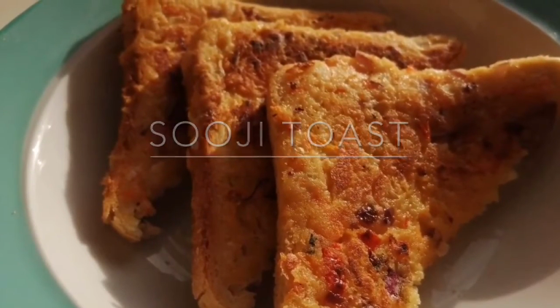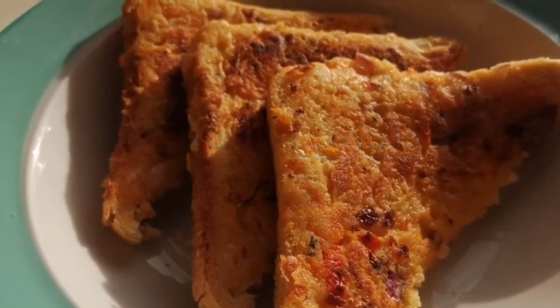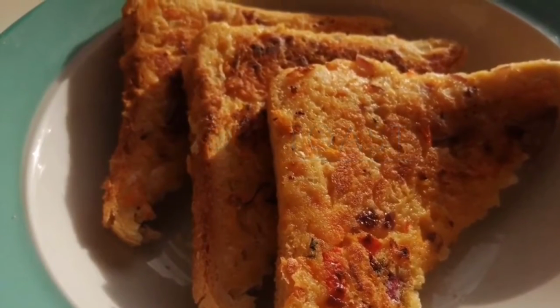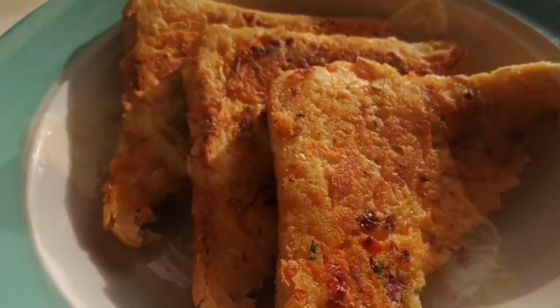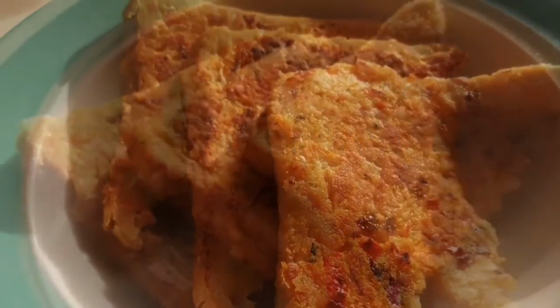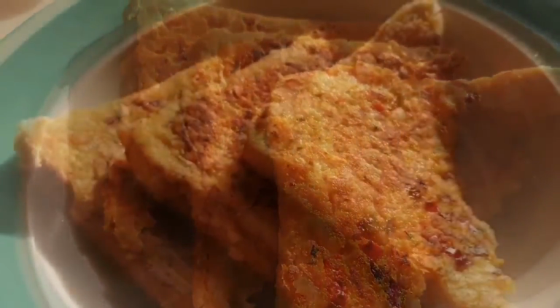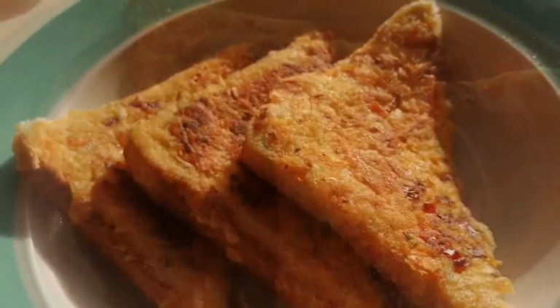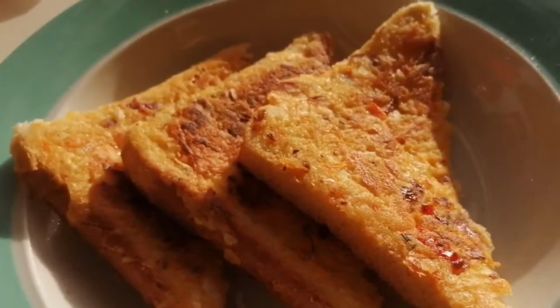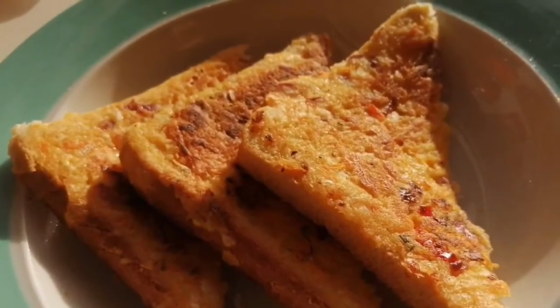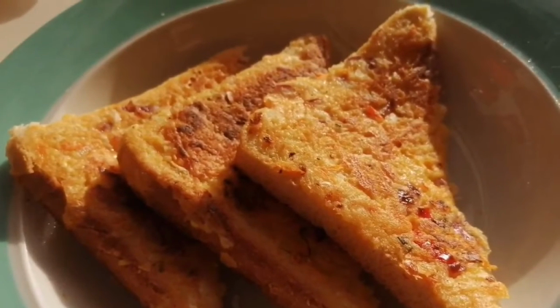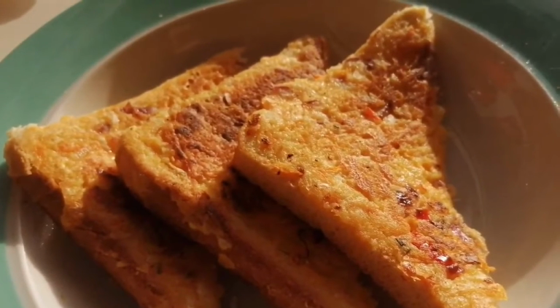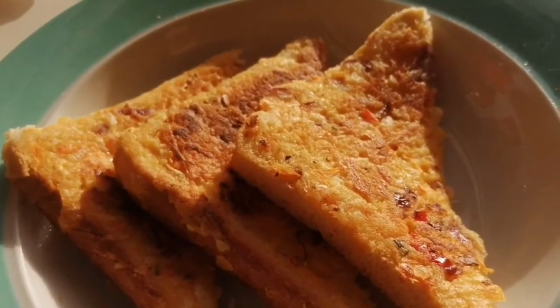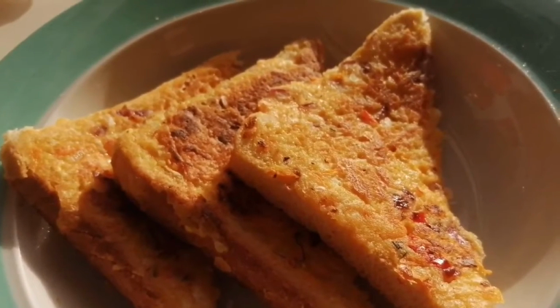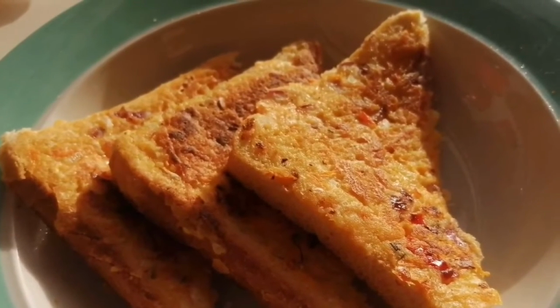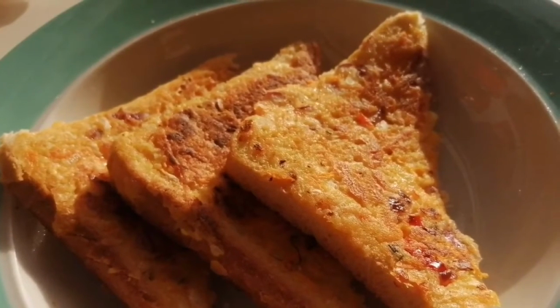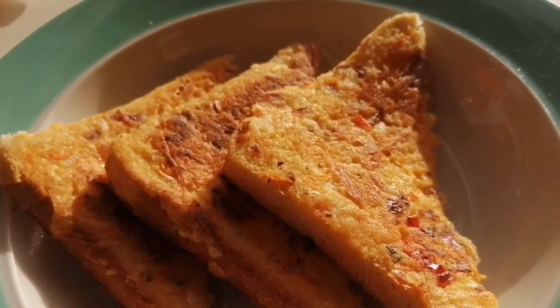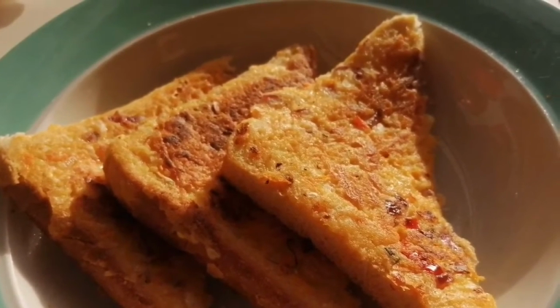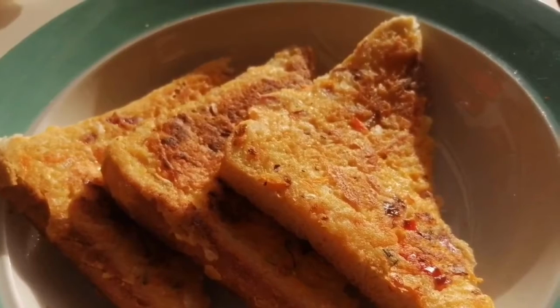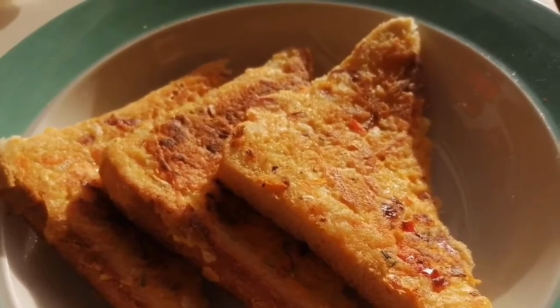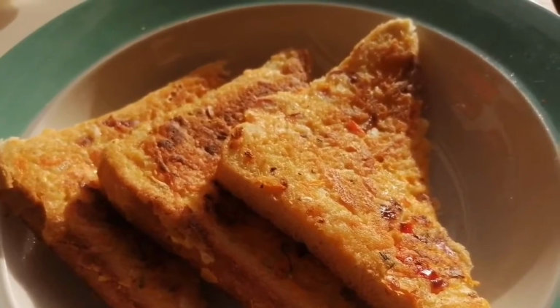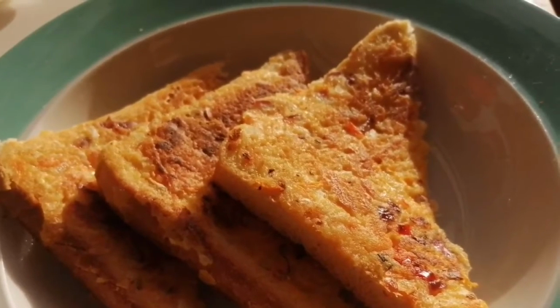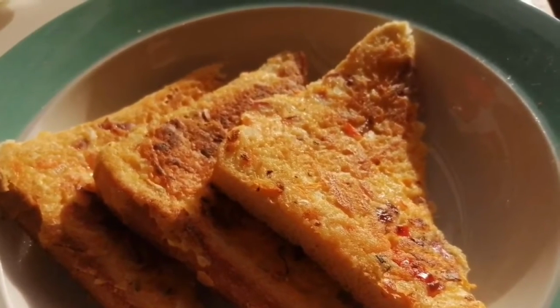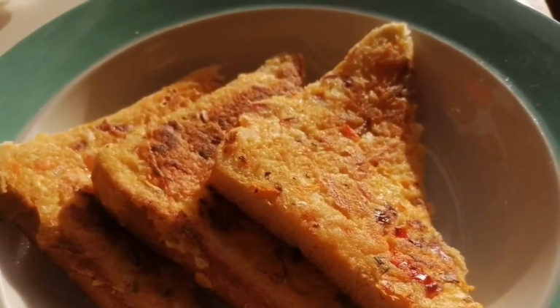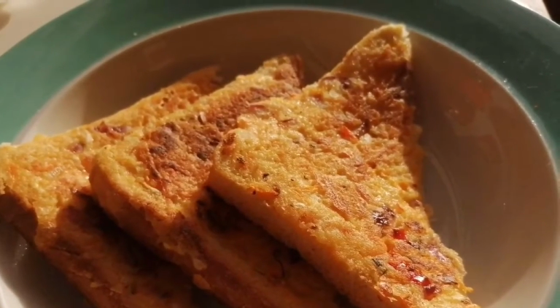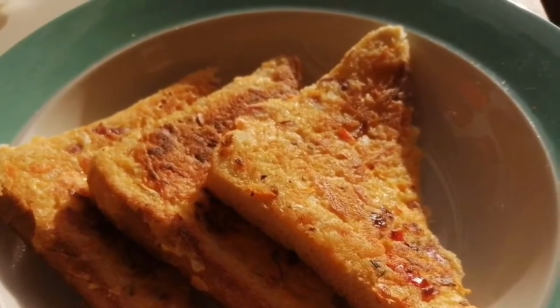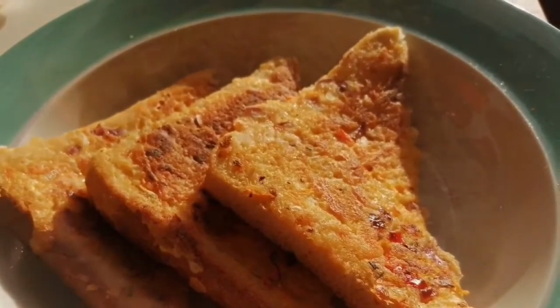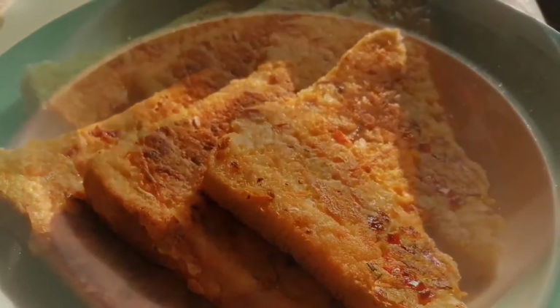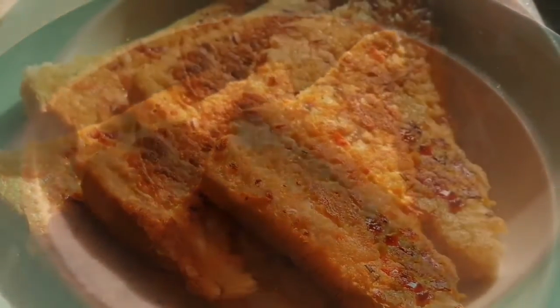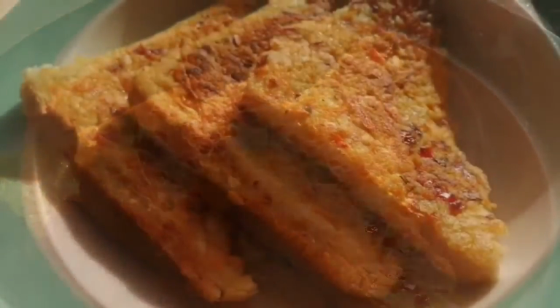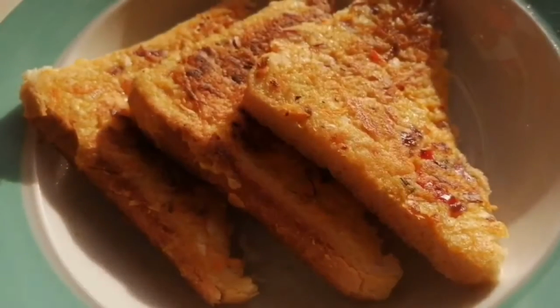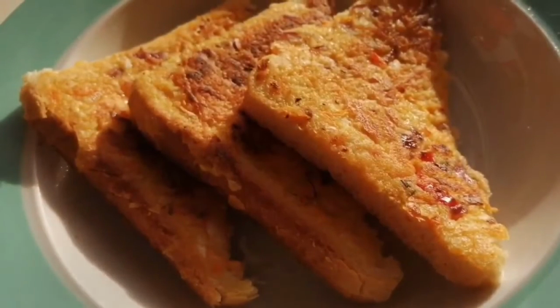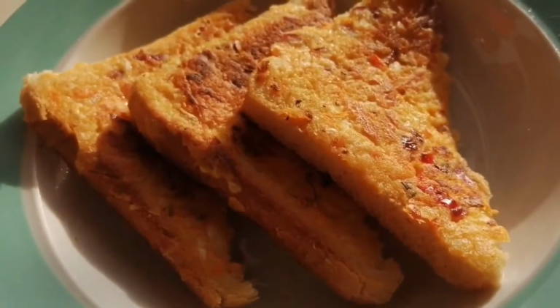This is a very easy, fast and delicious breakfast for your kids. Let's see how to make this sooji toast.